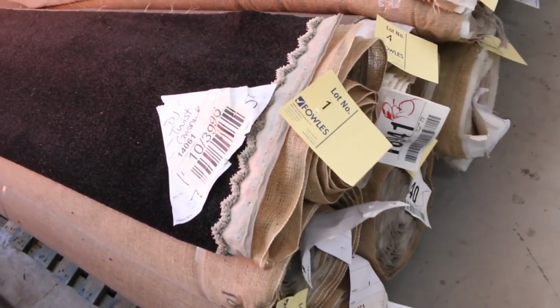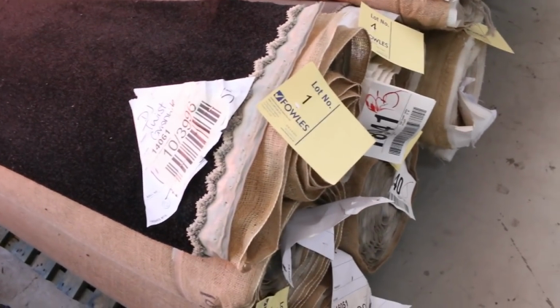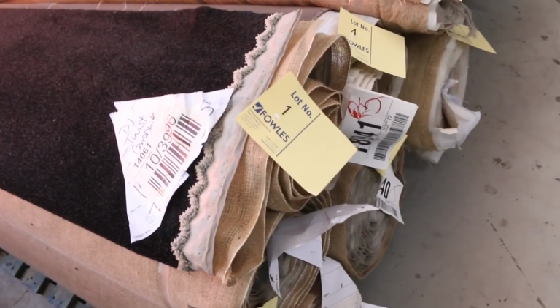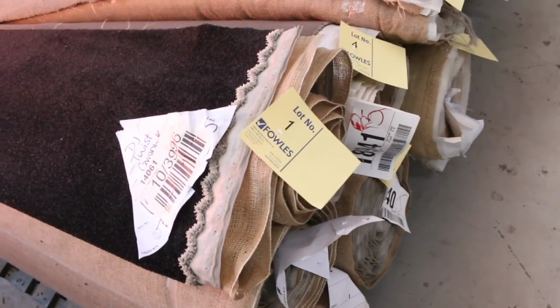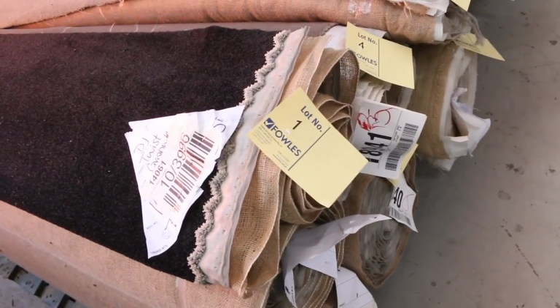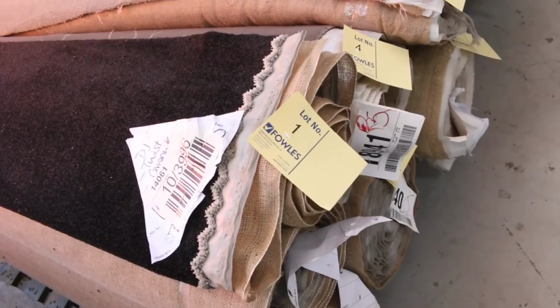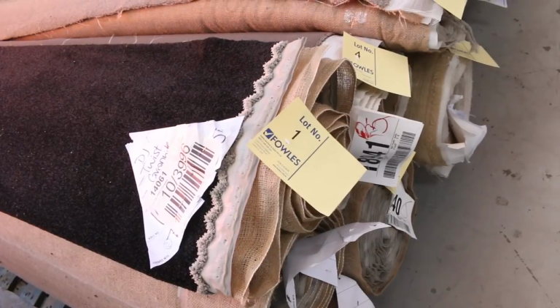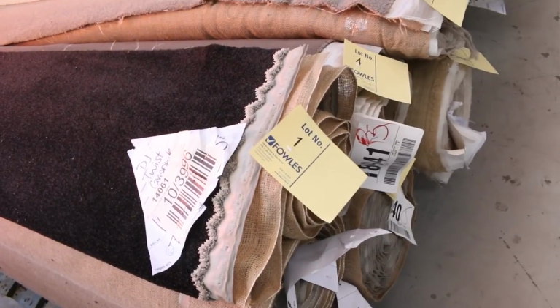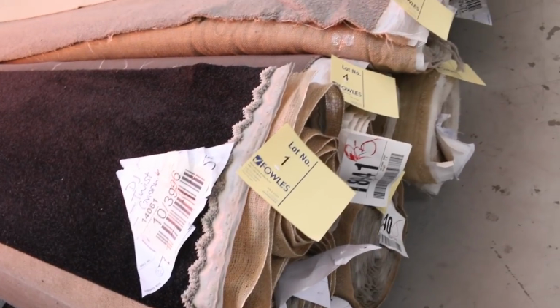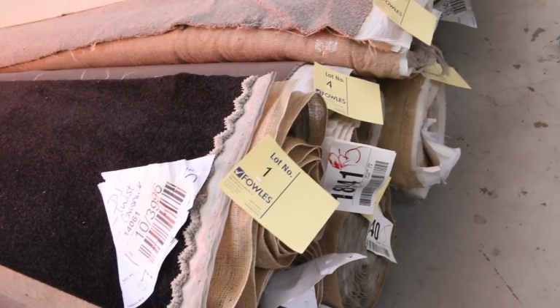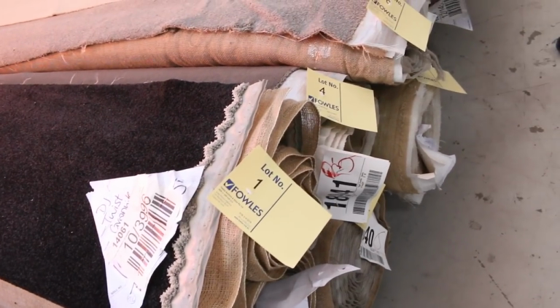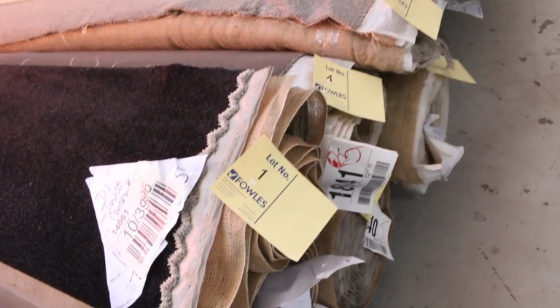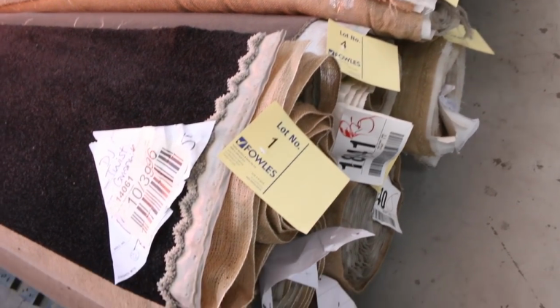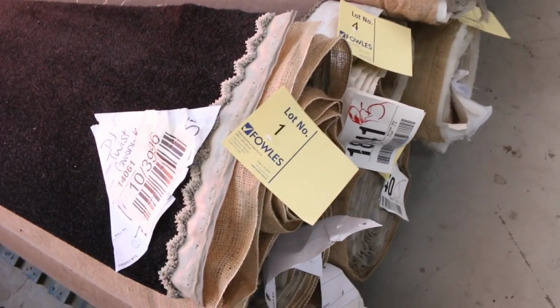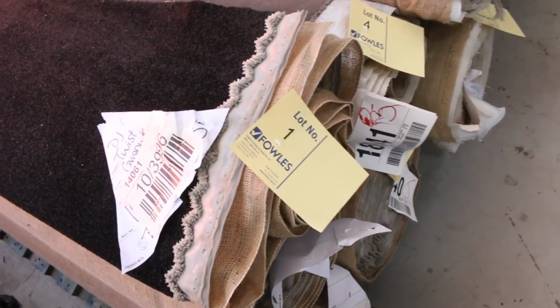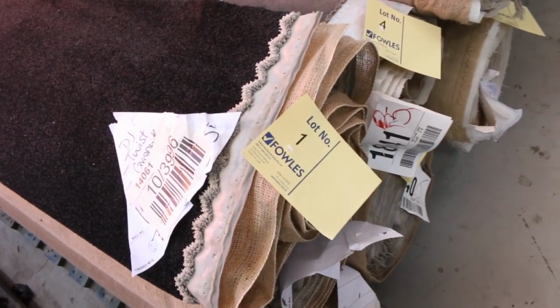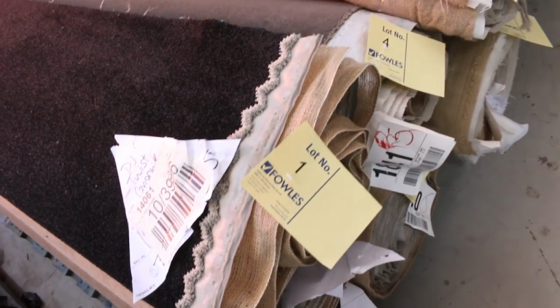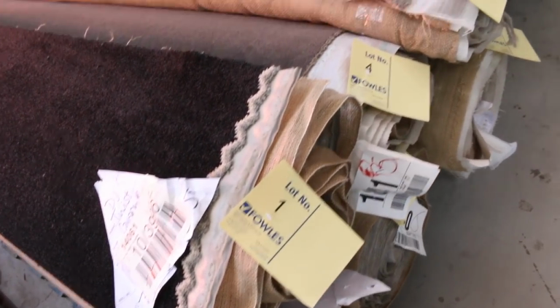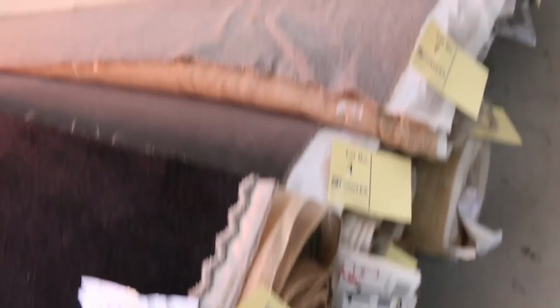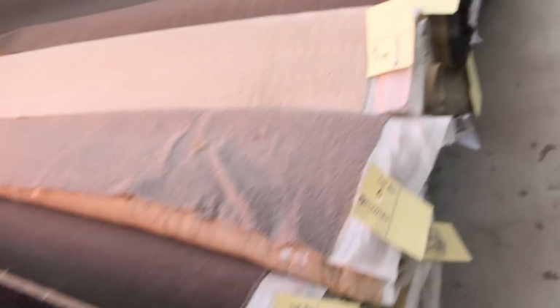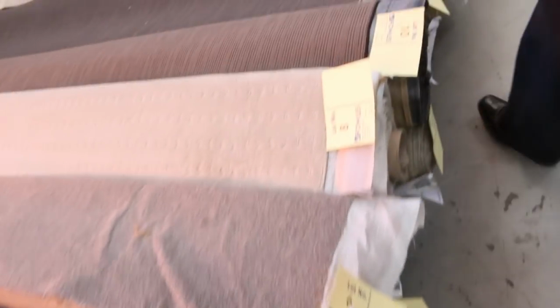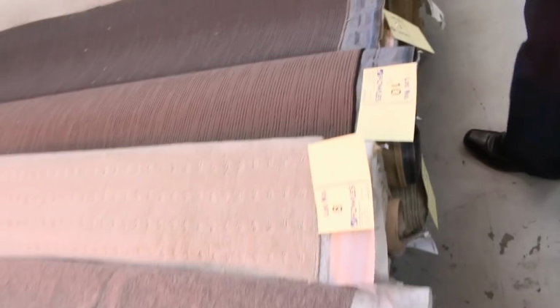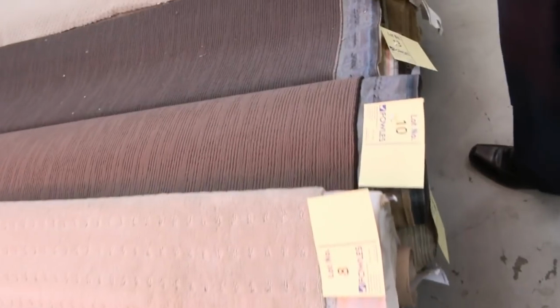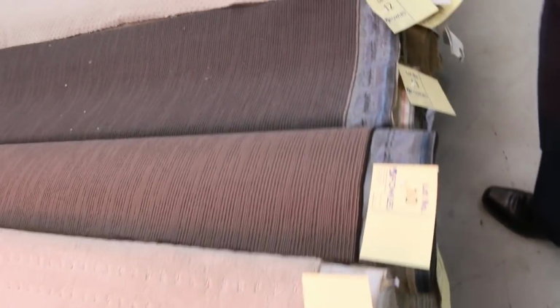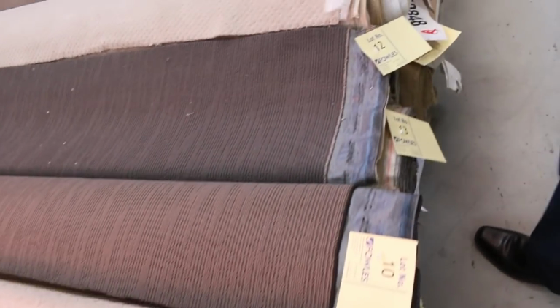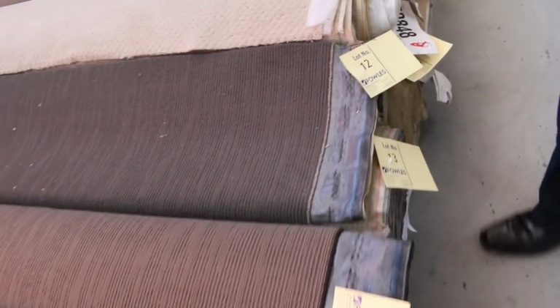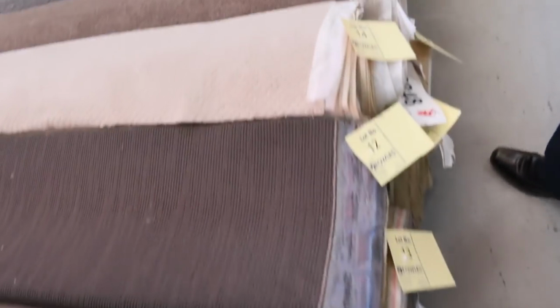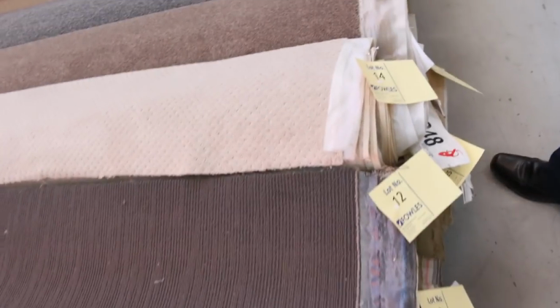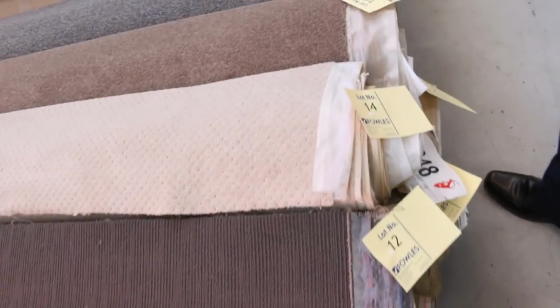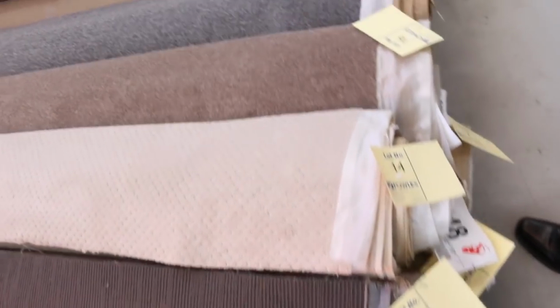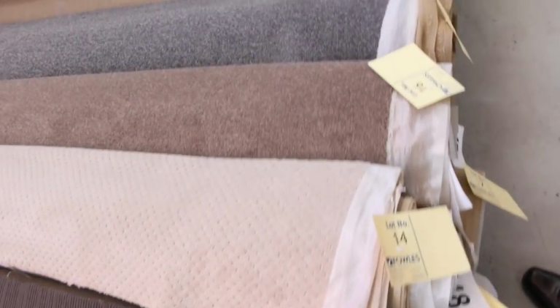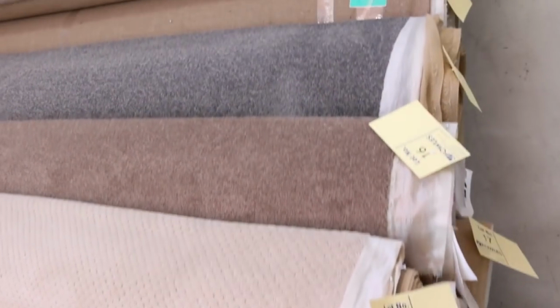We've had more carpet than we can just about fit in. It's actually bursting at the seams, so it's a great opportunity to come in and get yourself an absolute bargain this week. We'll be trying to clear out as much of this carpet as we possibly can.